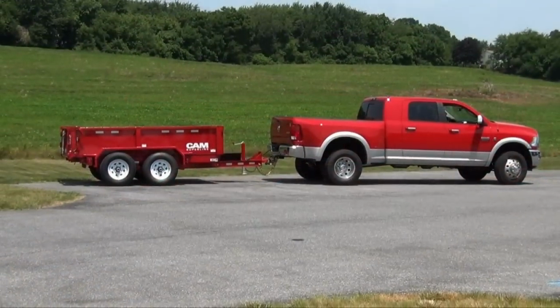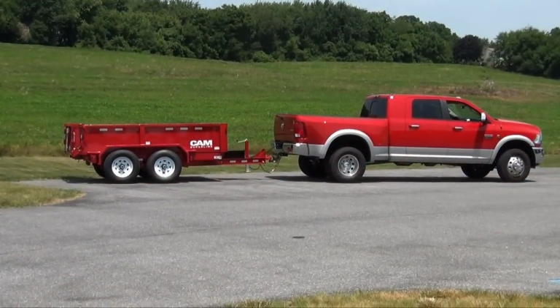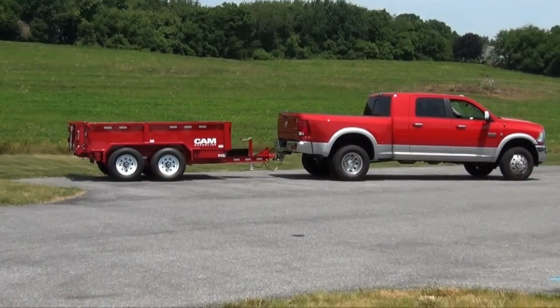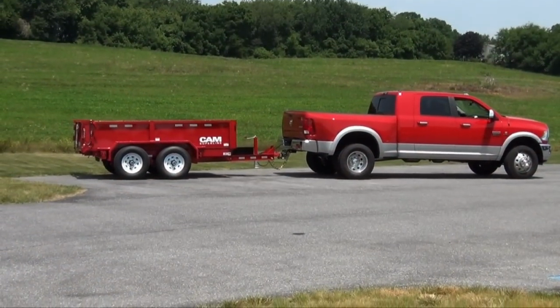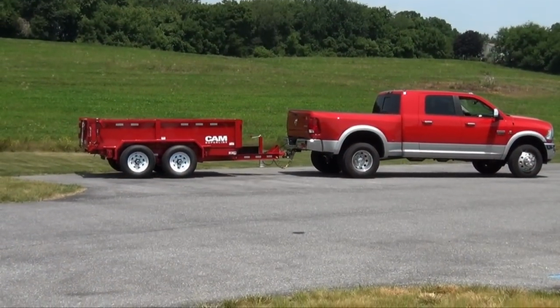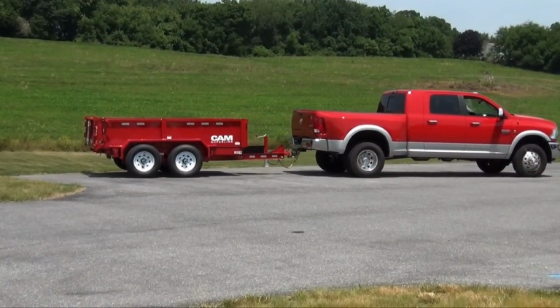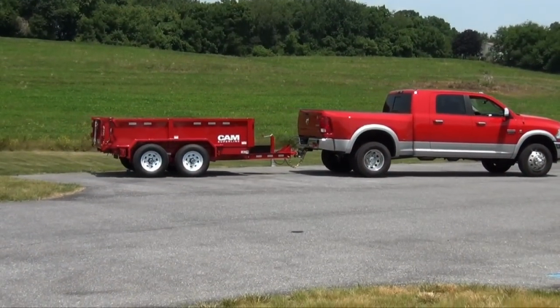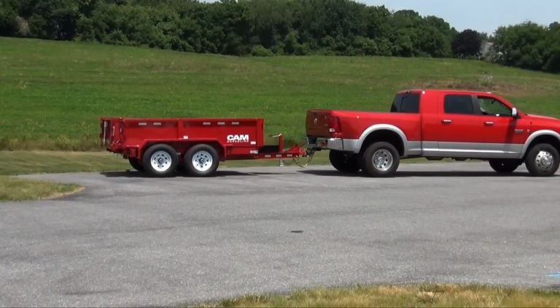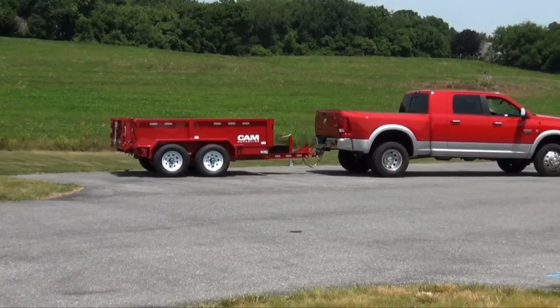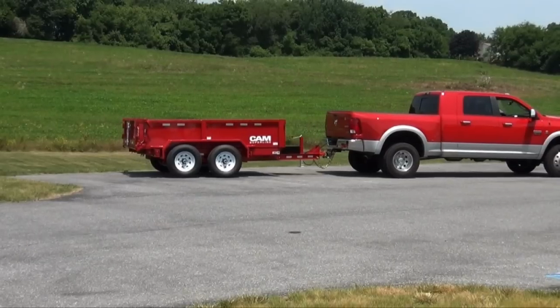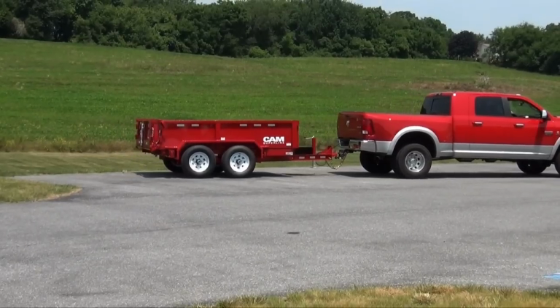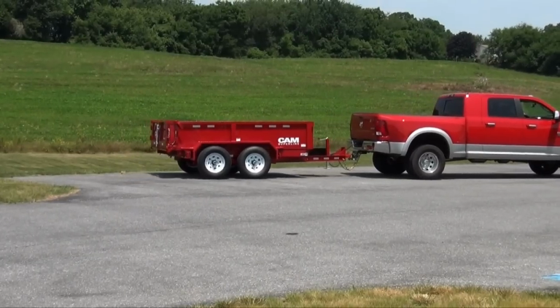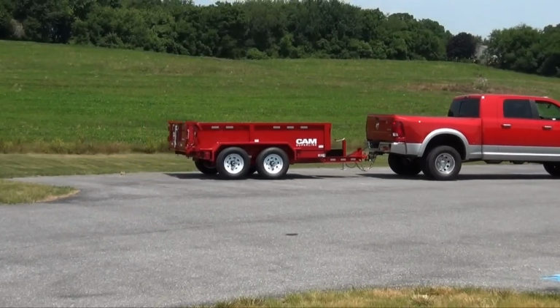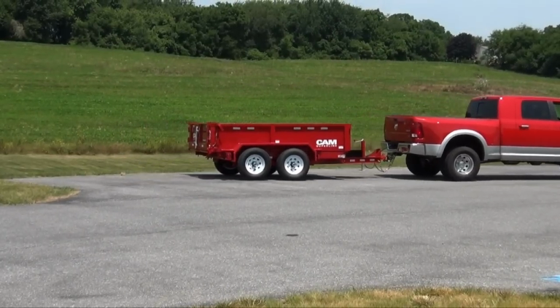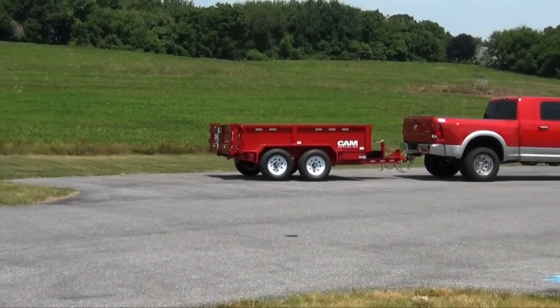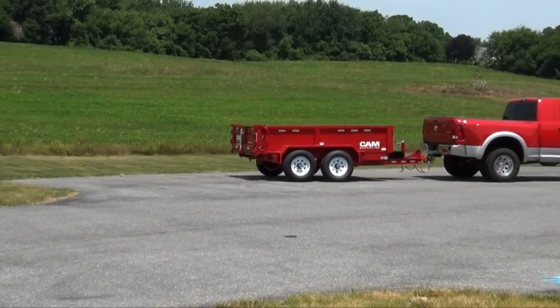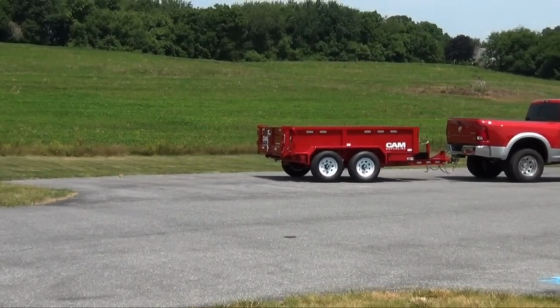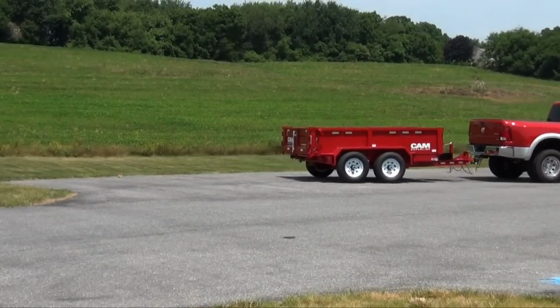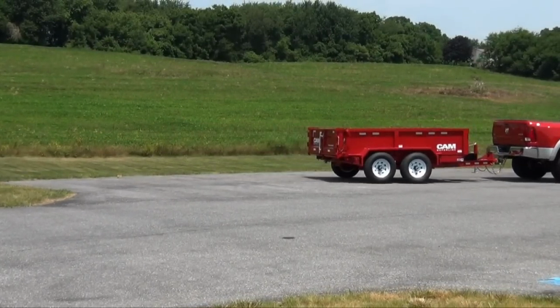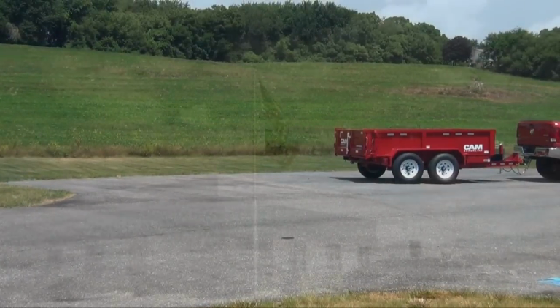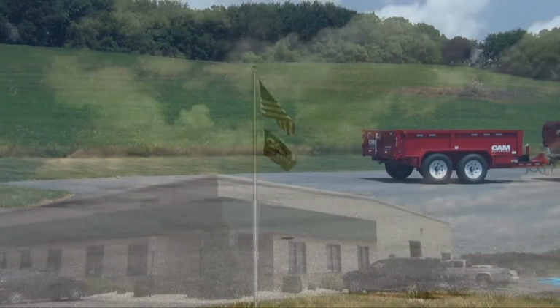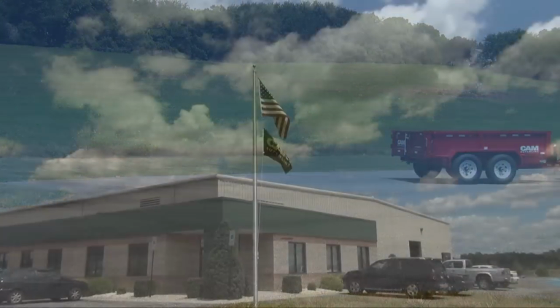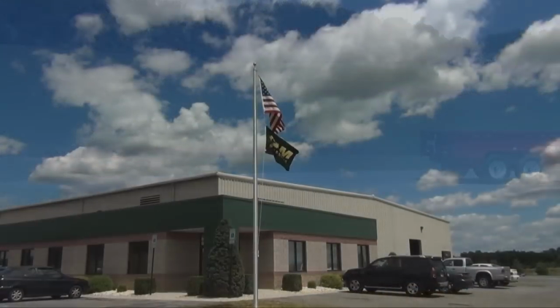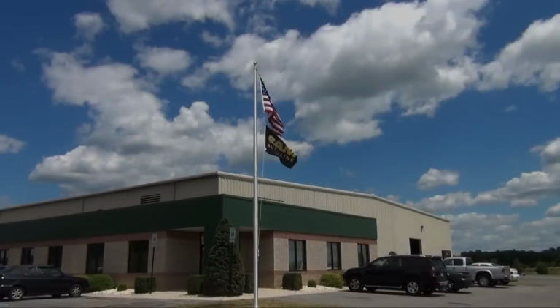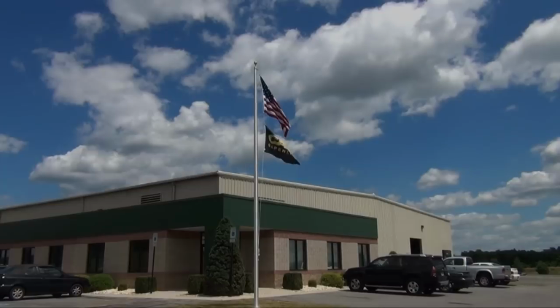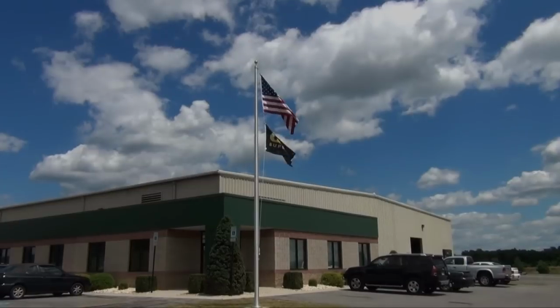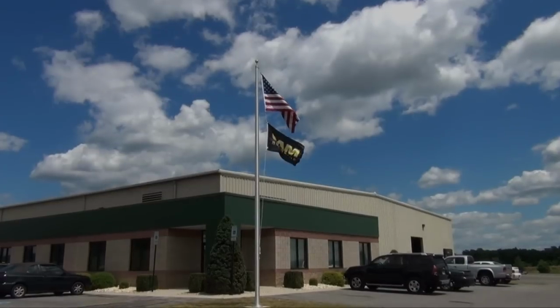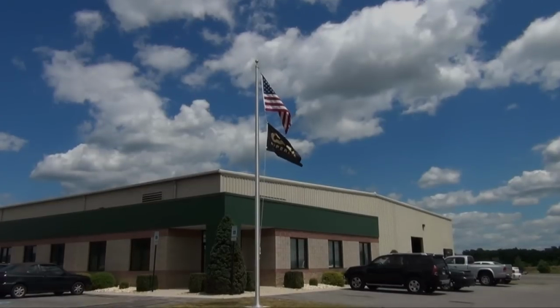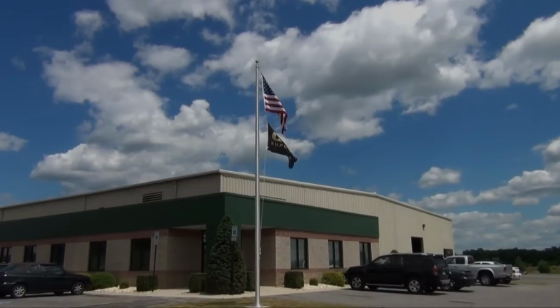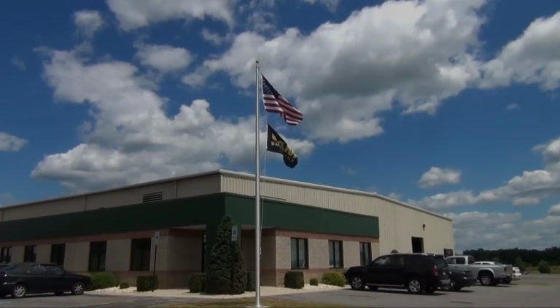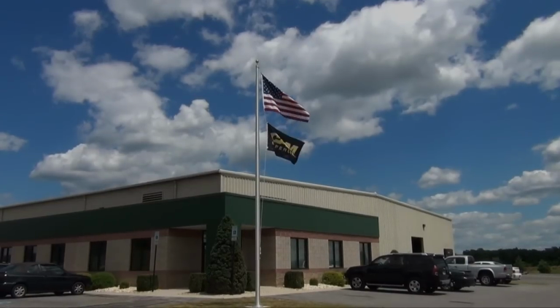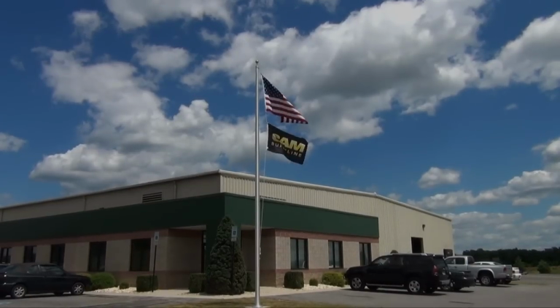All CAM Superline trailers meet or exceed the National Association of Trailer Manufacturers recommended guidelines for manufacturing.